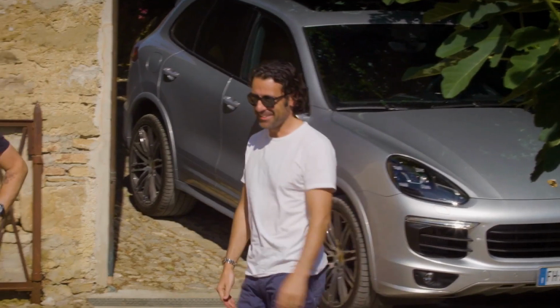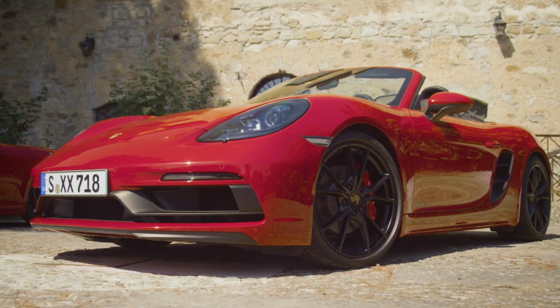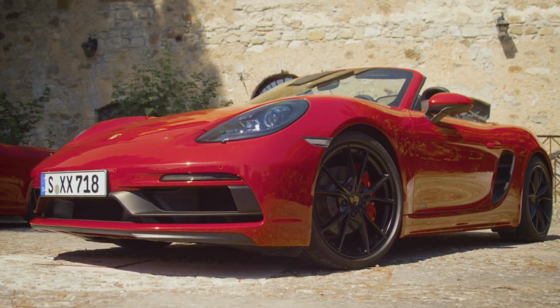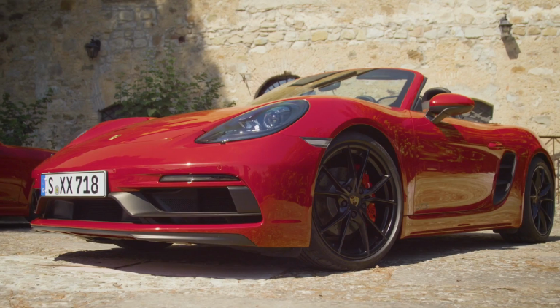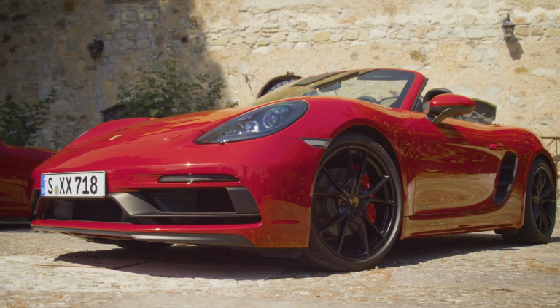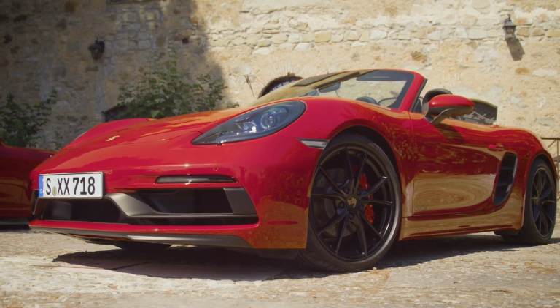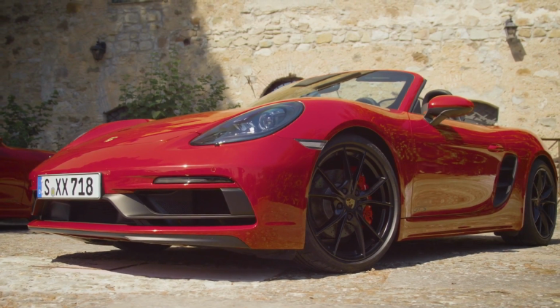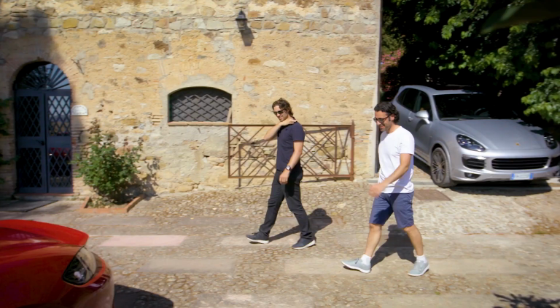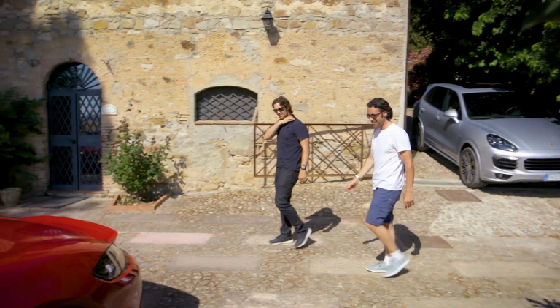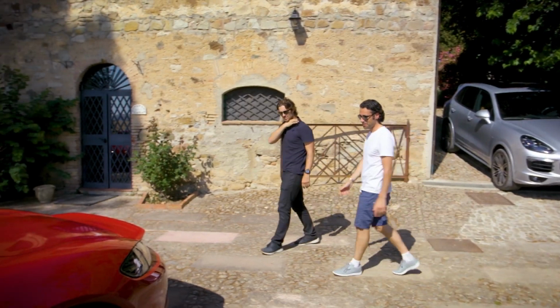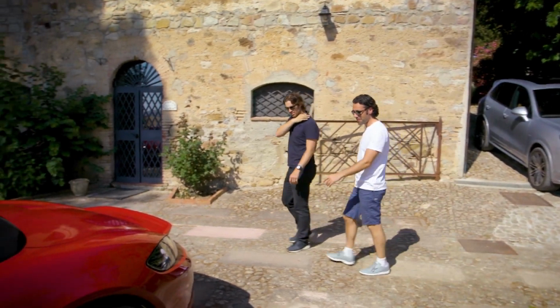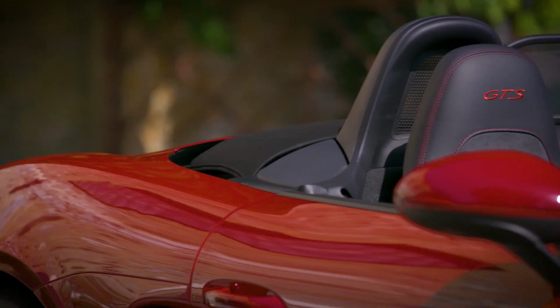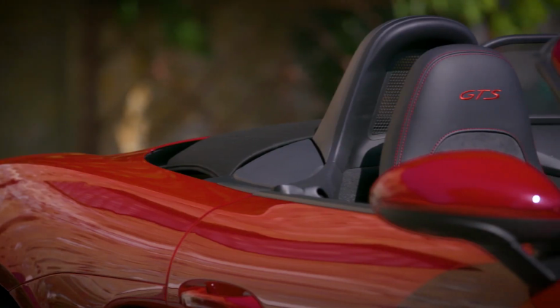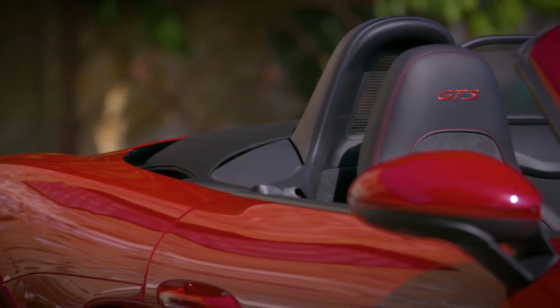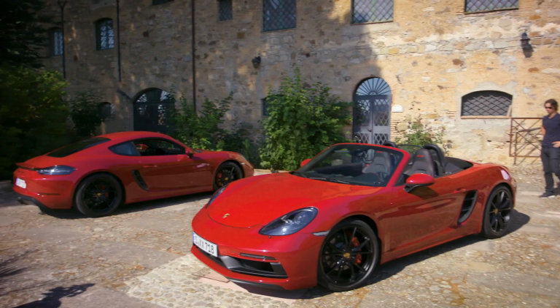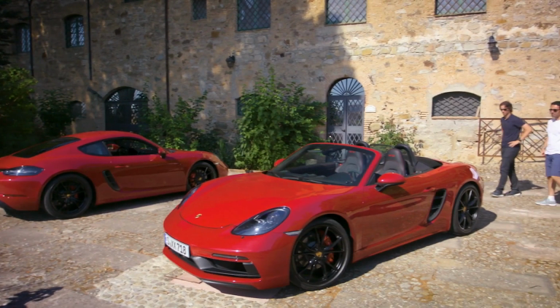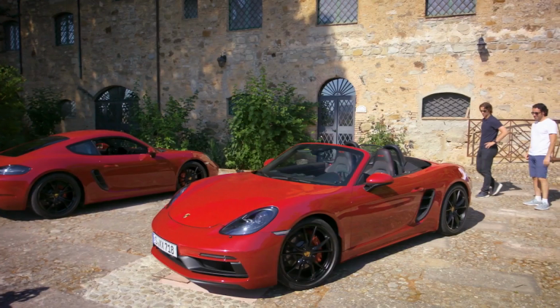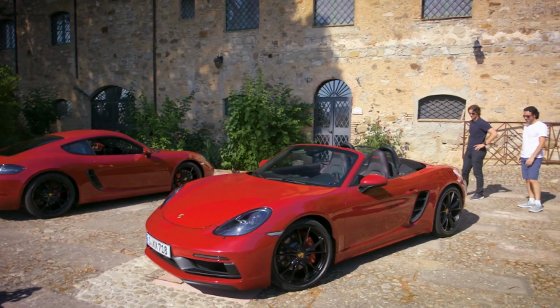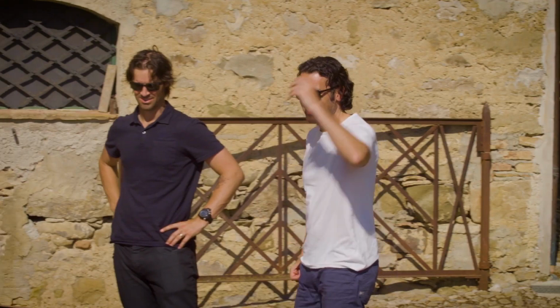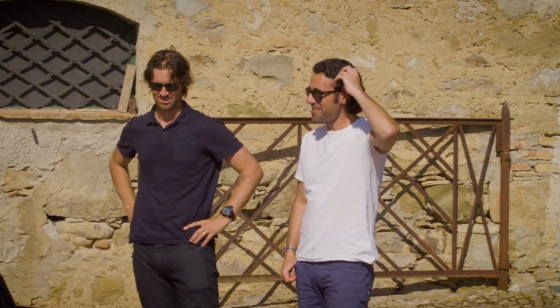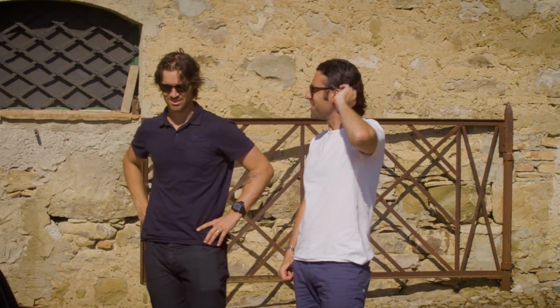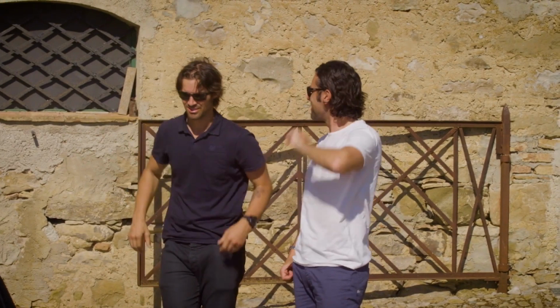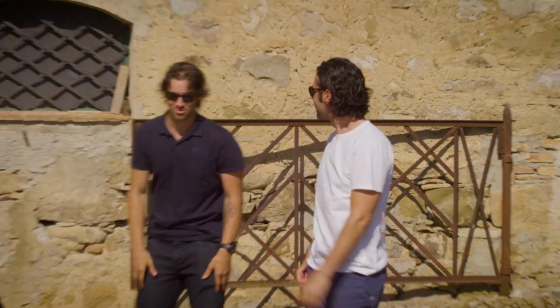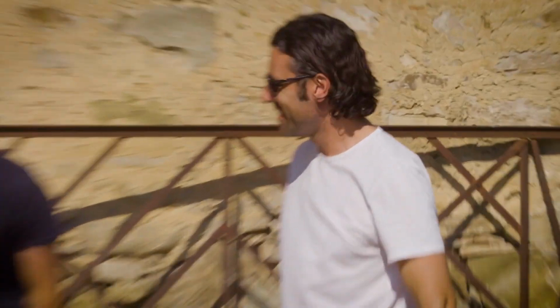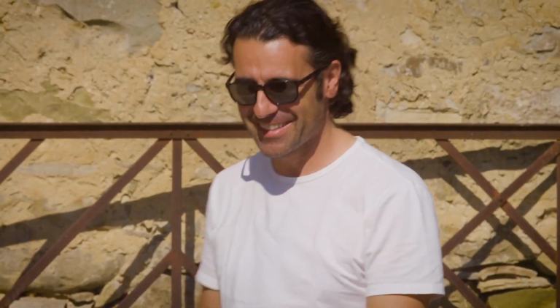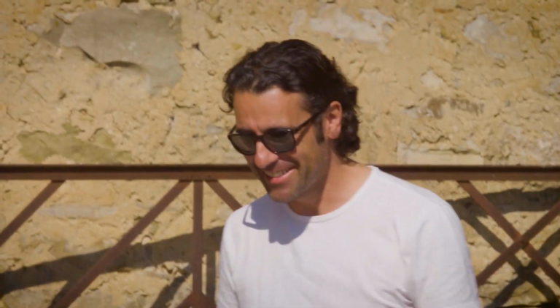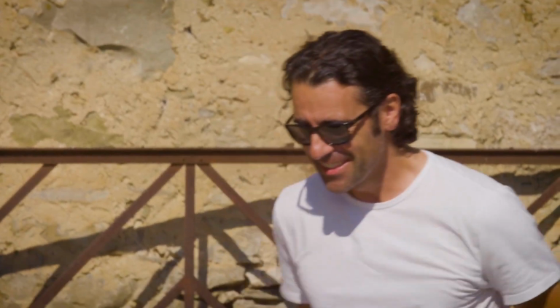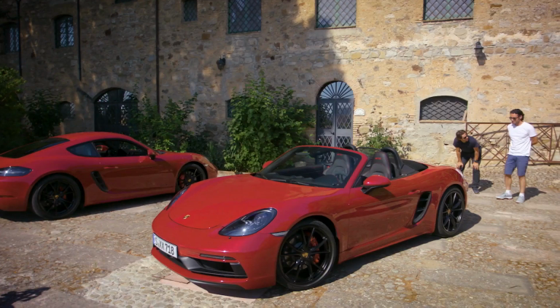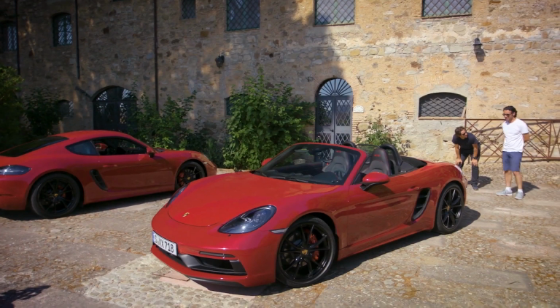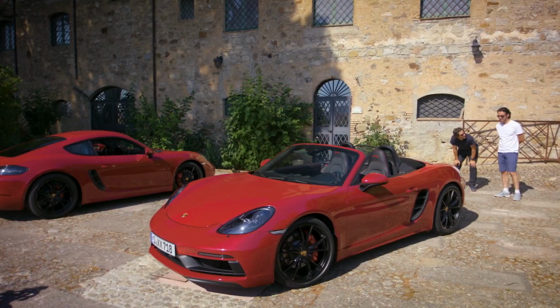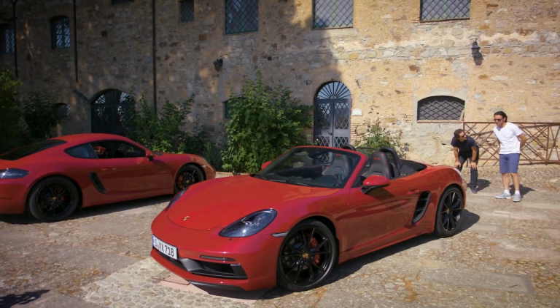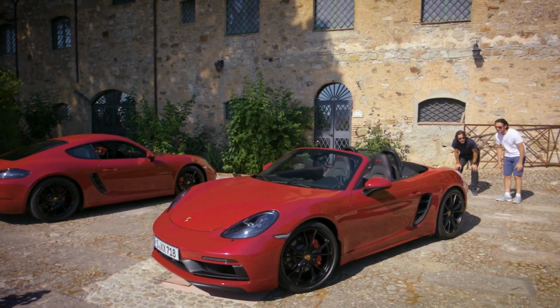Looking good. Nice Porsche to lay that on for us — show us what we're working with. Decent venue for a reveal of a car, isn't it? The car's the right colour too. Red. How many red cars have you owned? About 50.